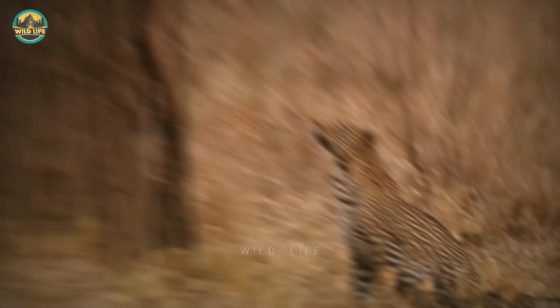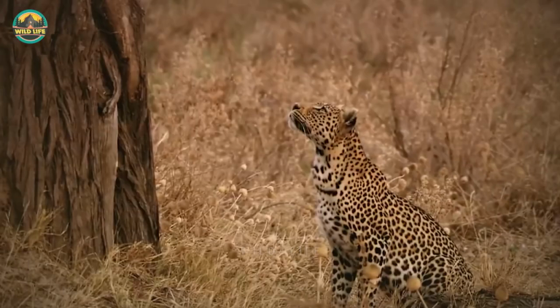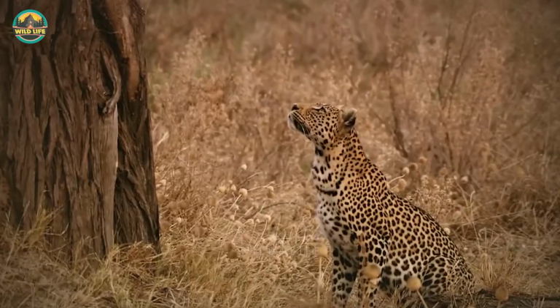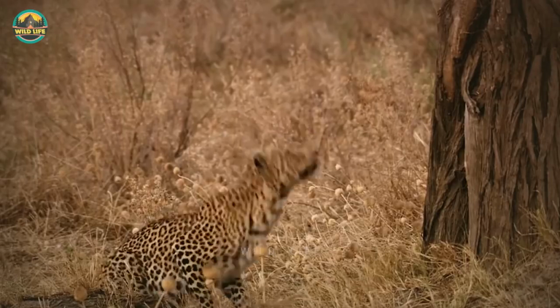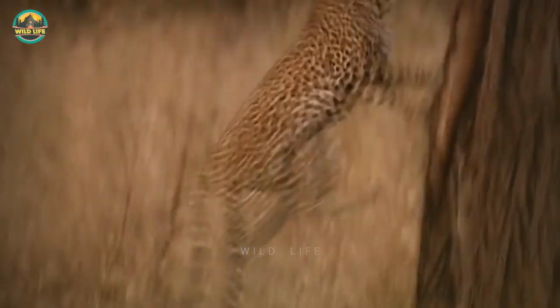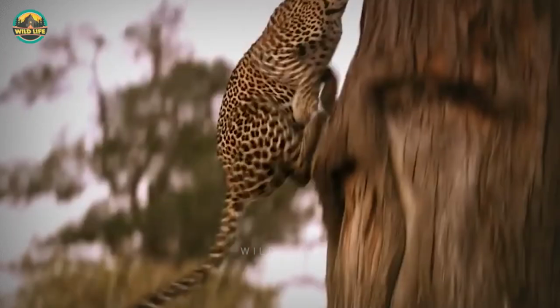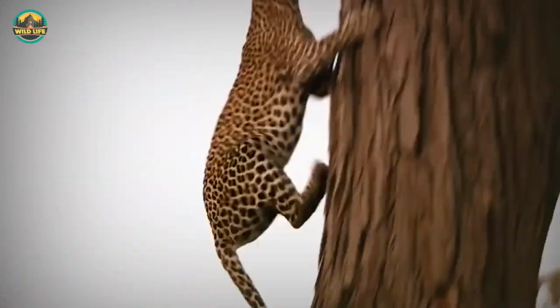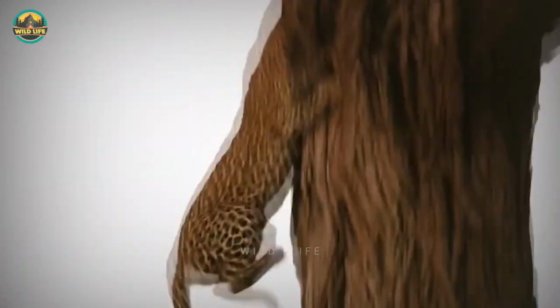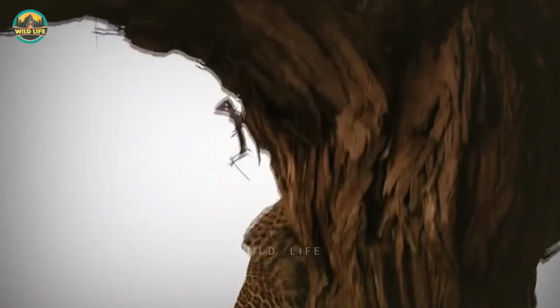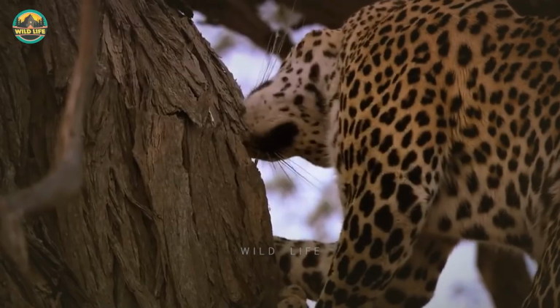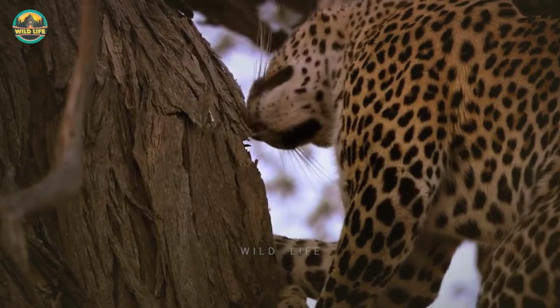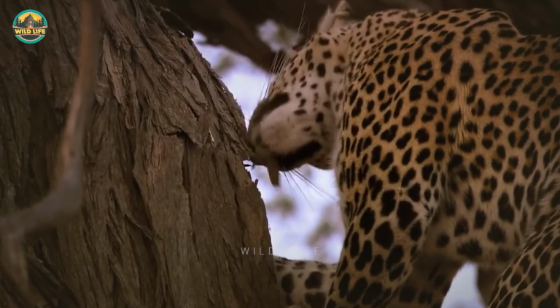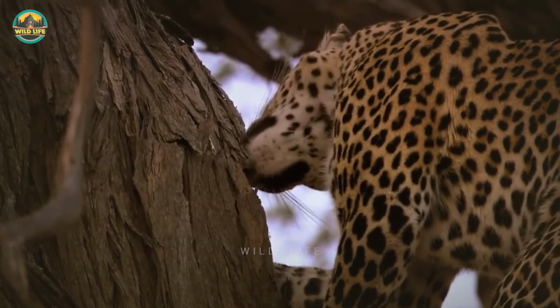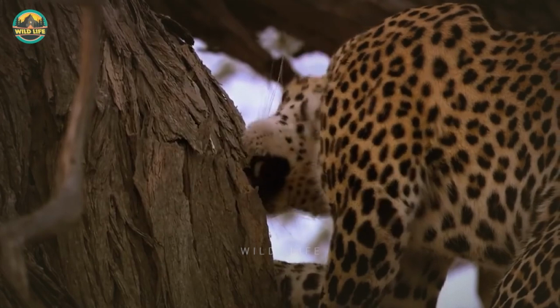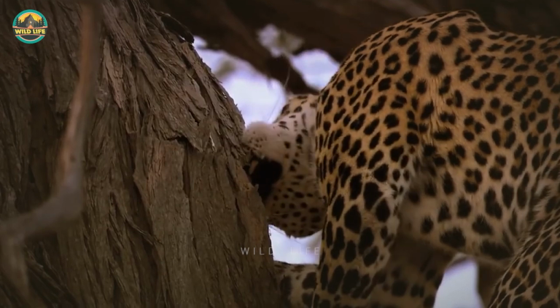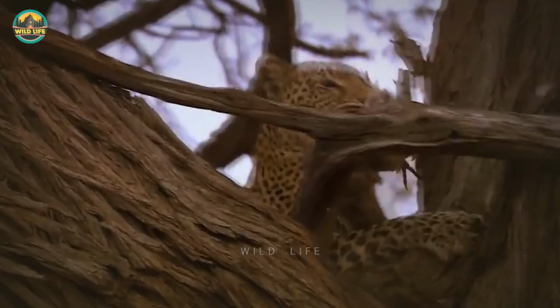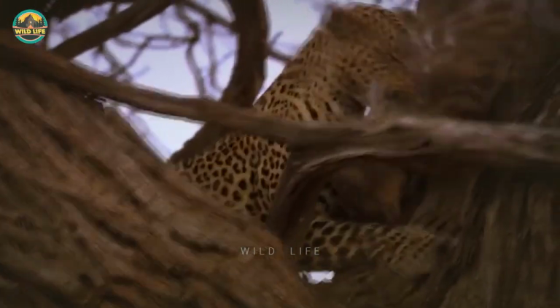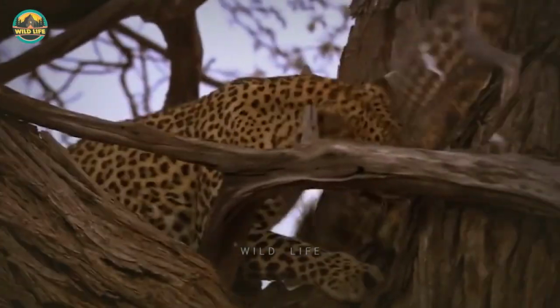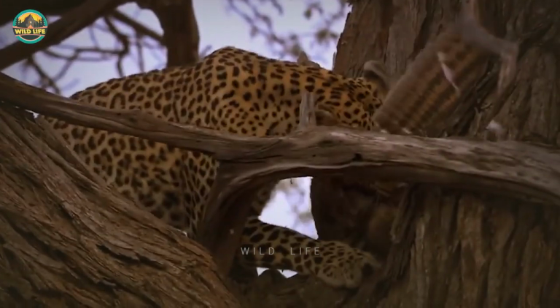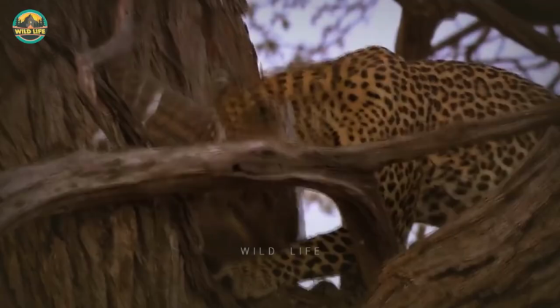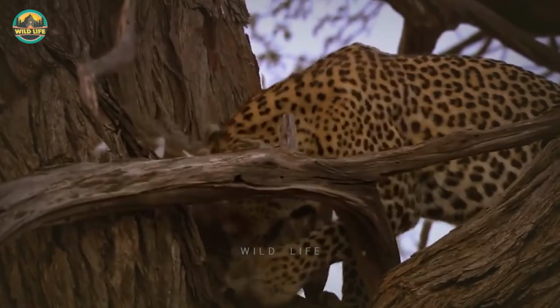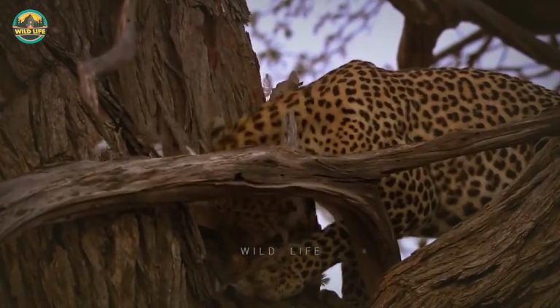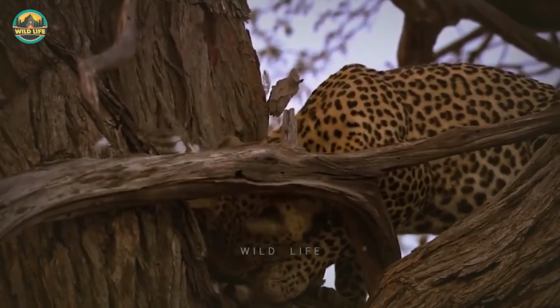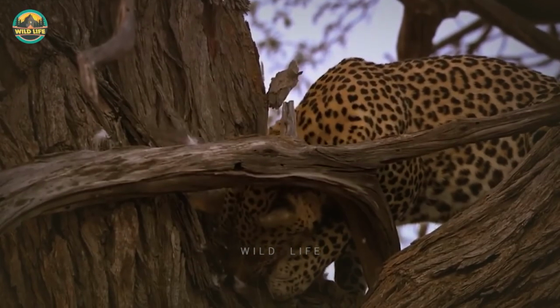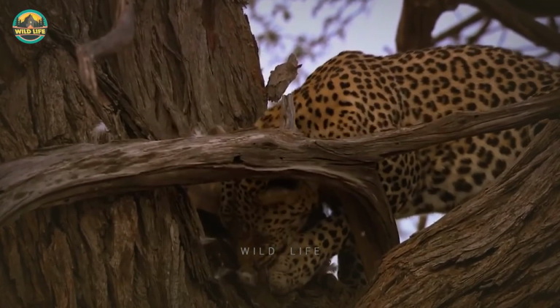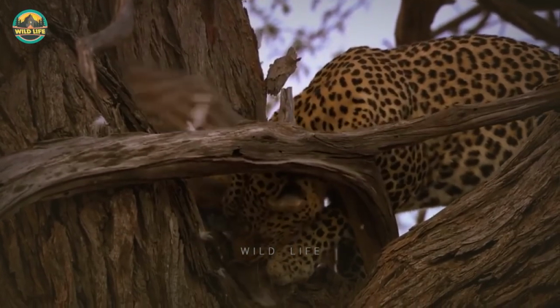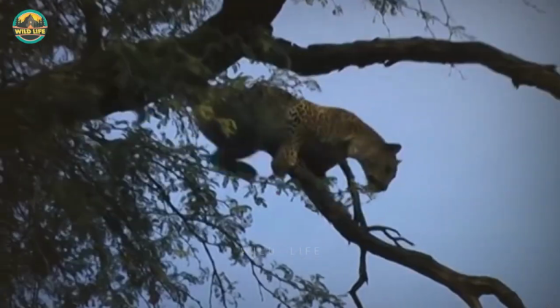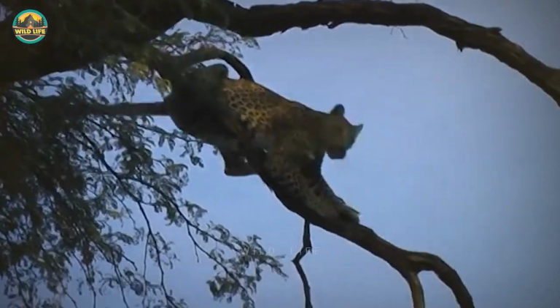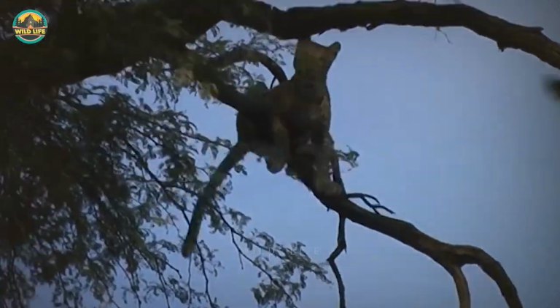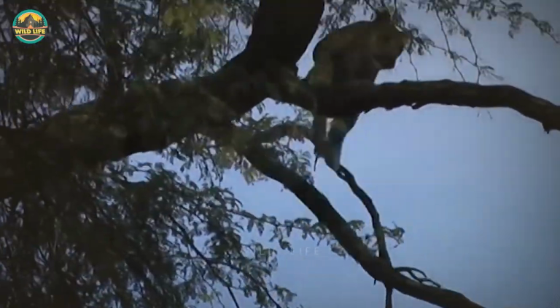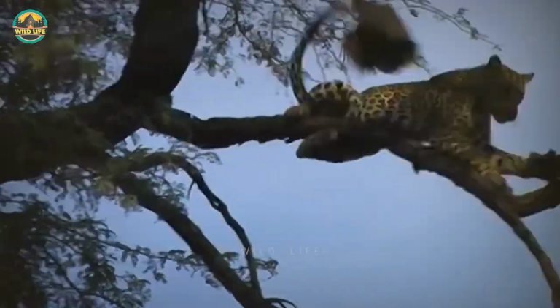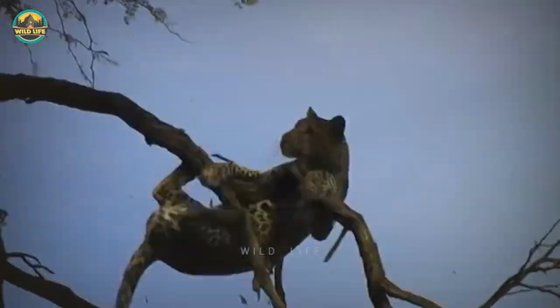Number 32: A group of owls 30 feet up in a tree are not expecting this four-legged predator to come calling. The takeaway here is that a leopard's speed and agility should never be underestimated.